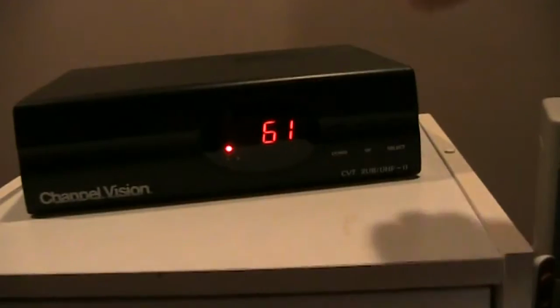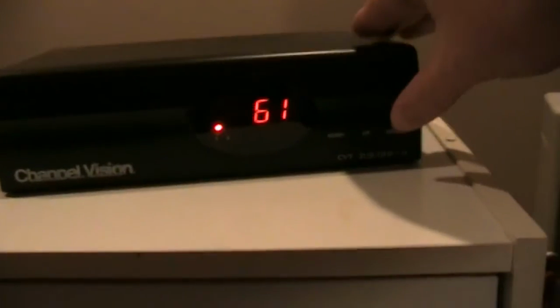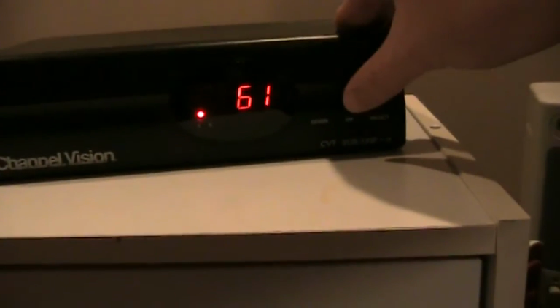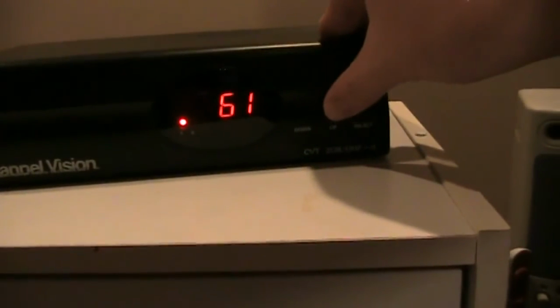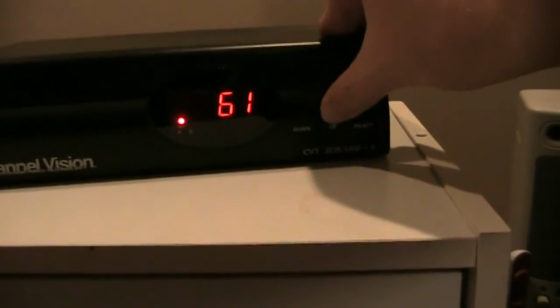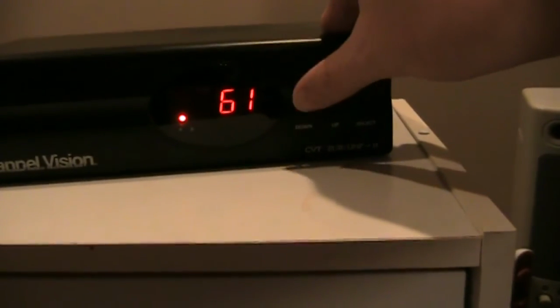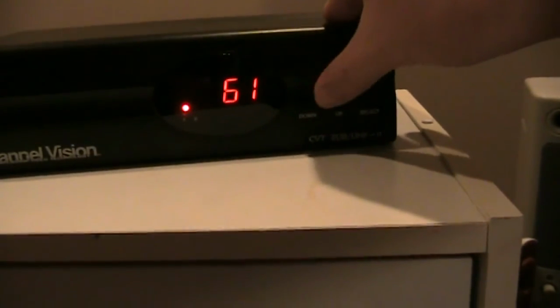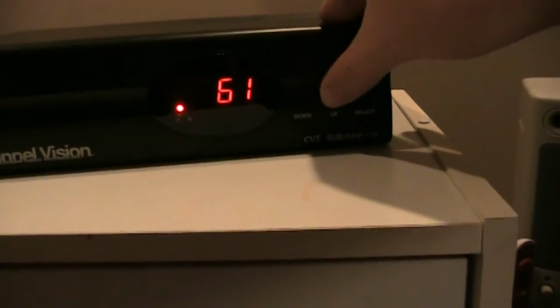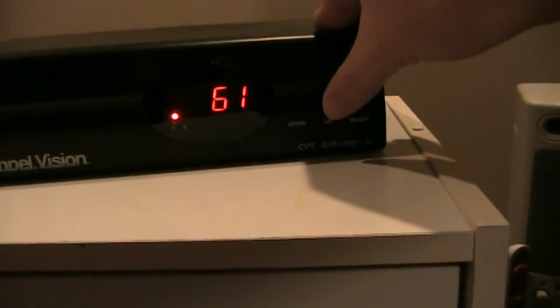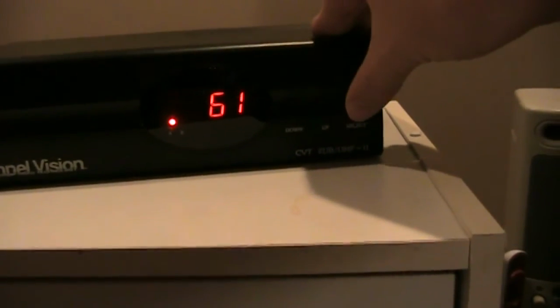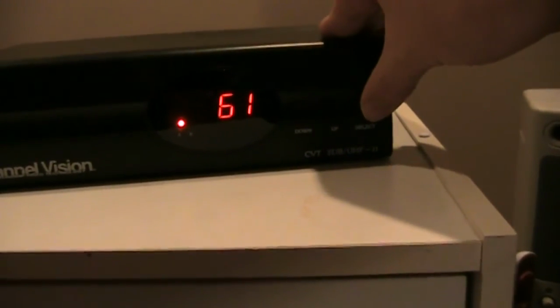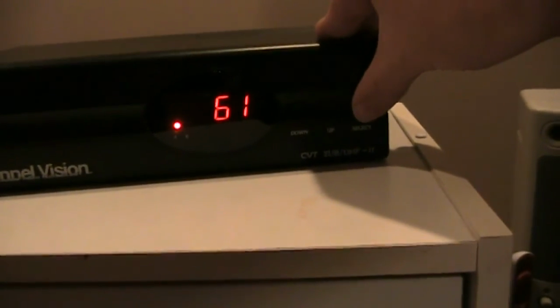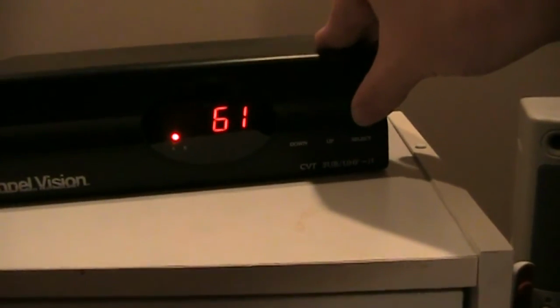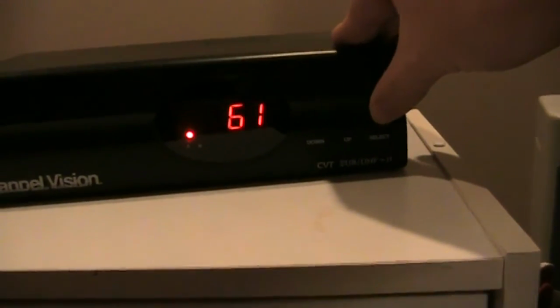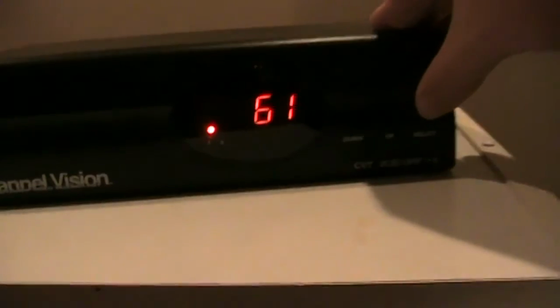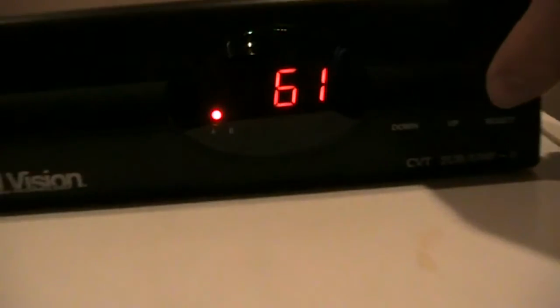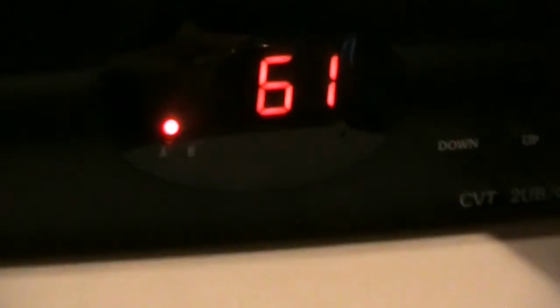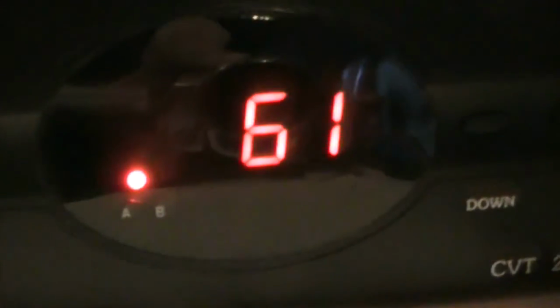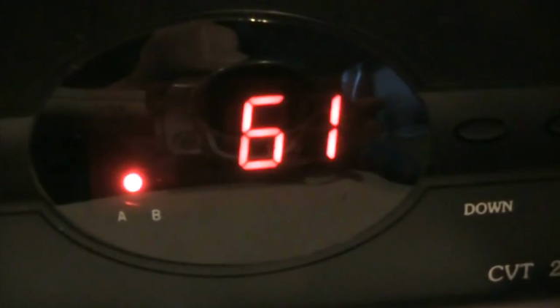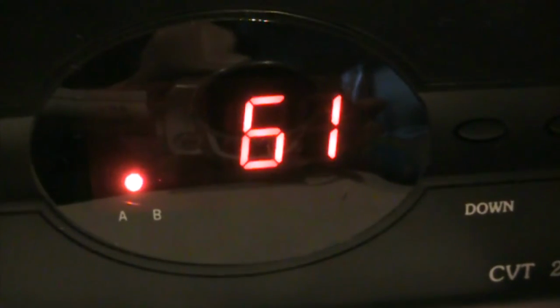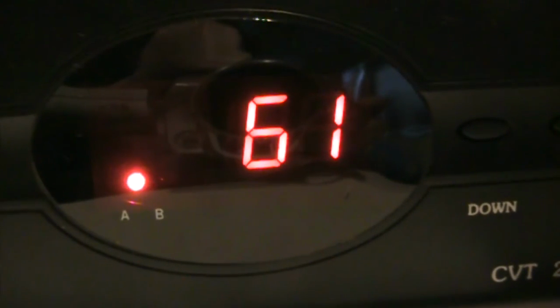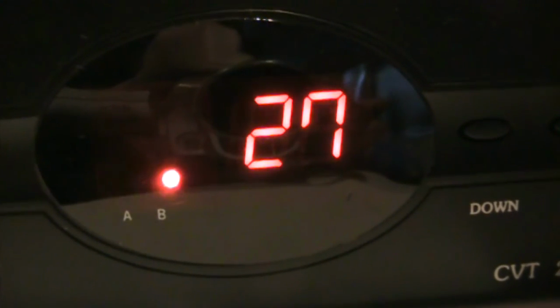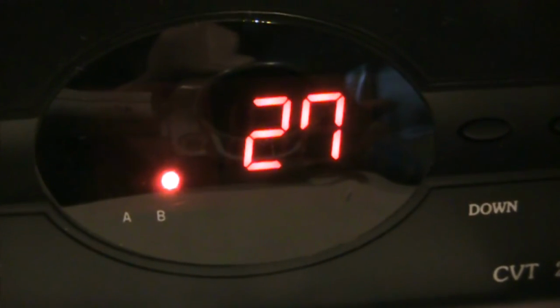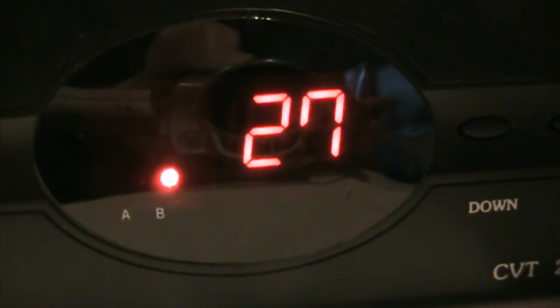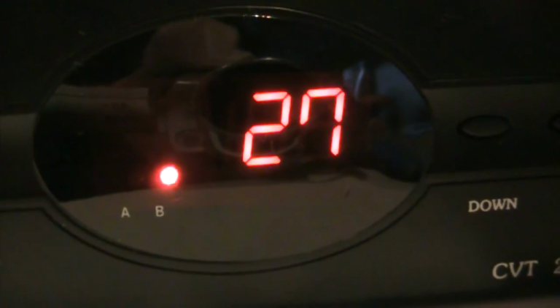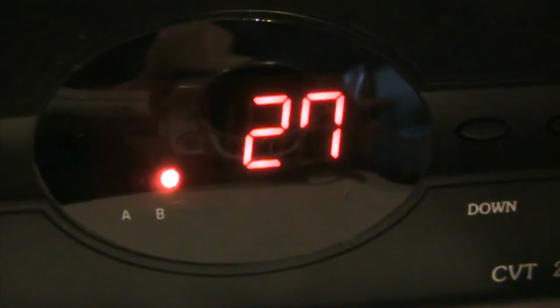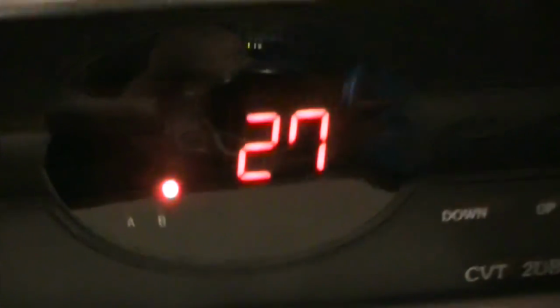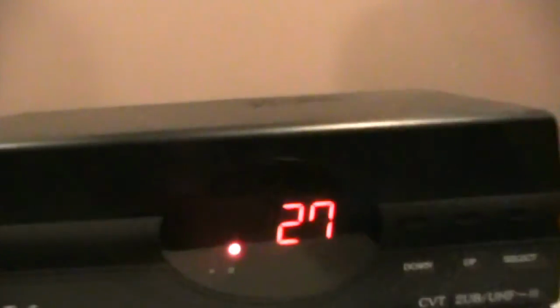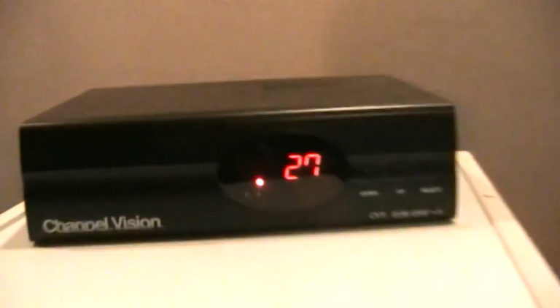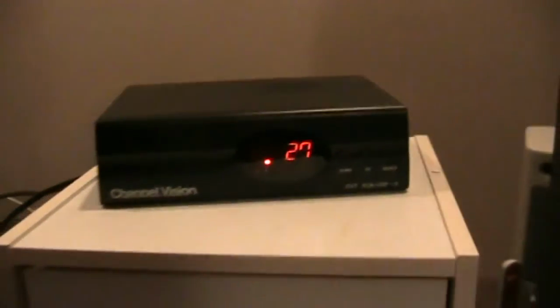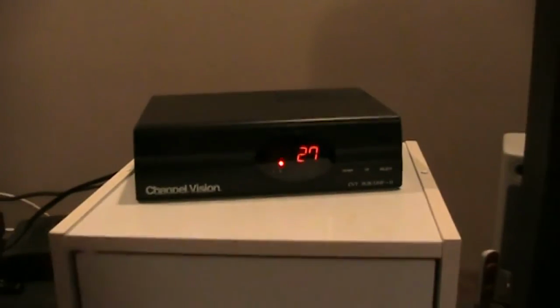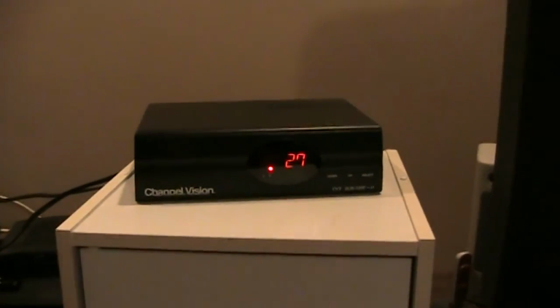To select channels, you just go up and down here to select the channel. That's for channel A — and then for channel B, you just select what you want there for B.